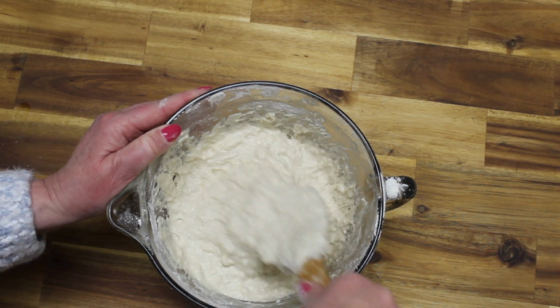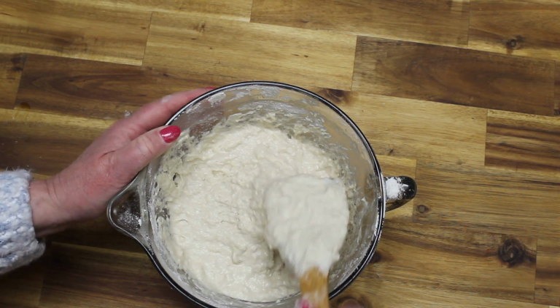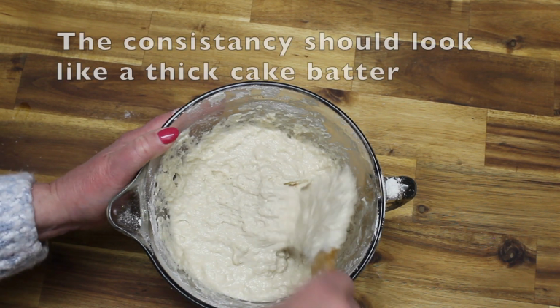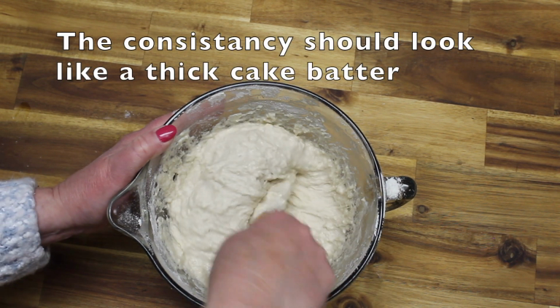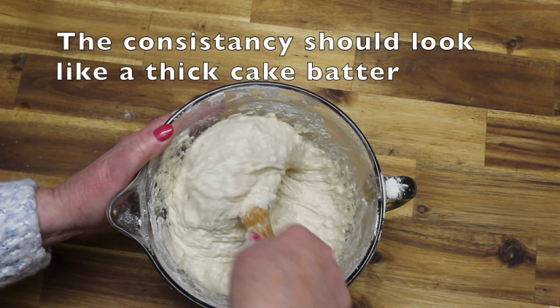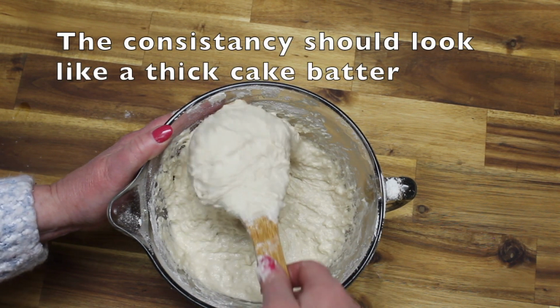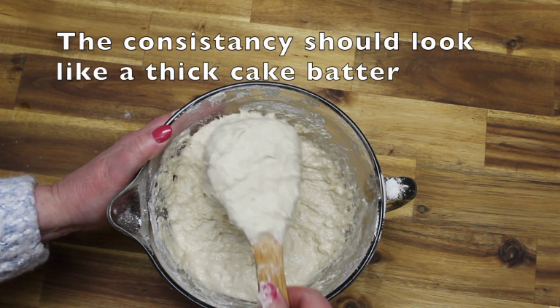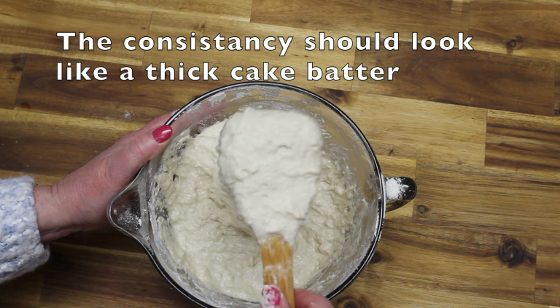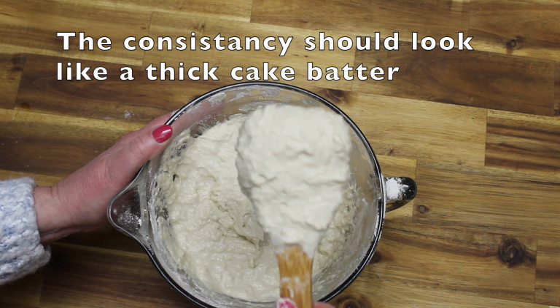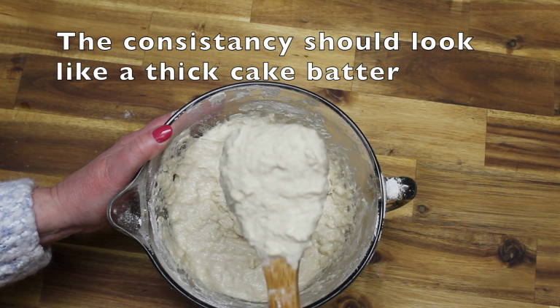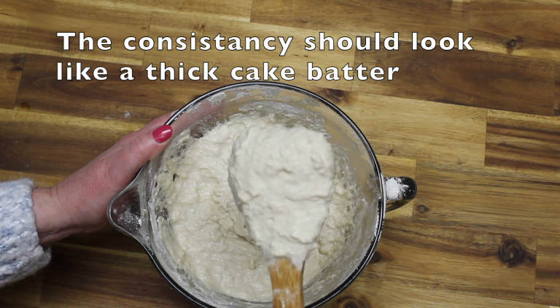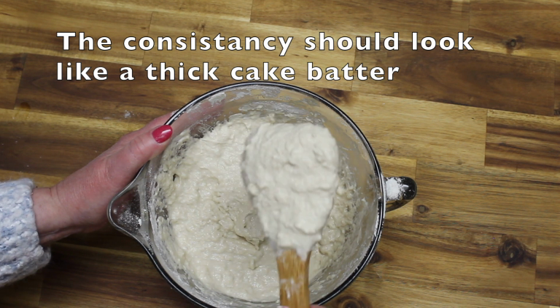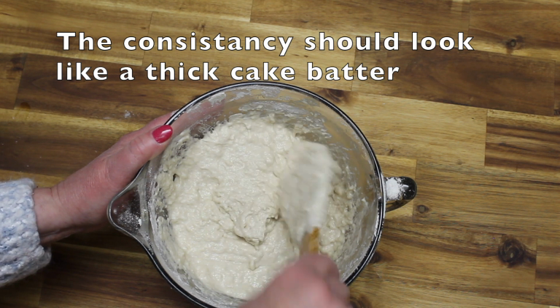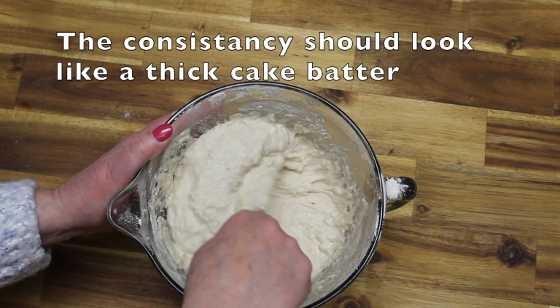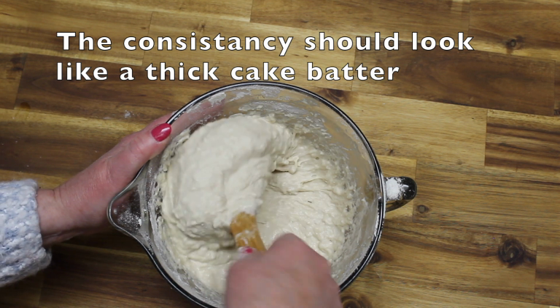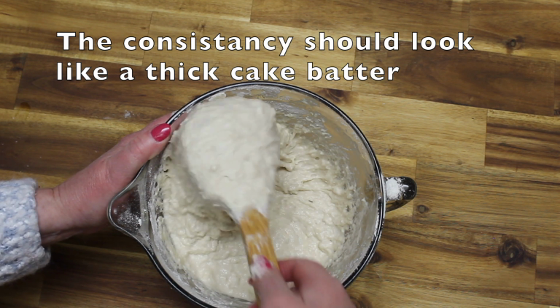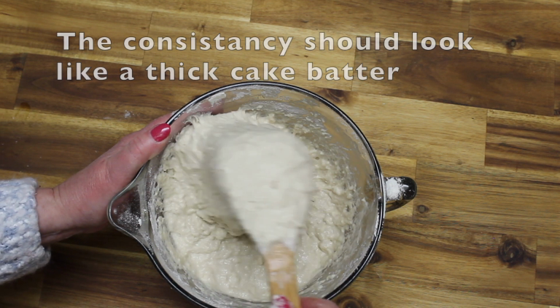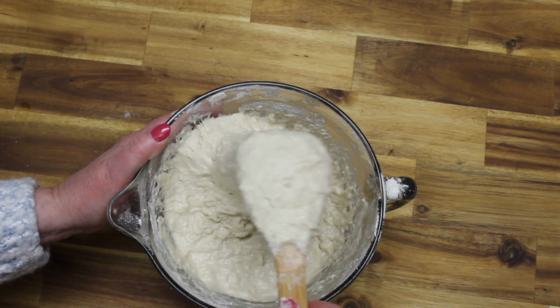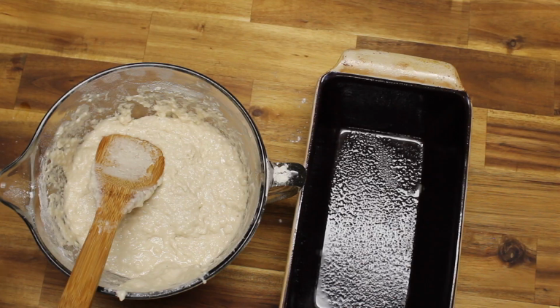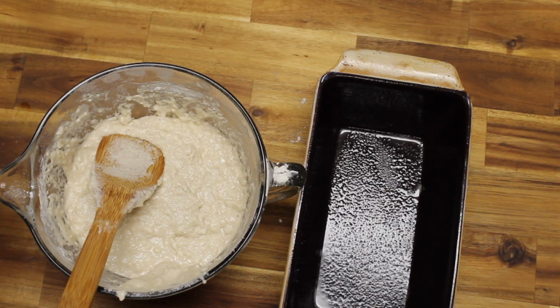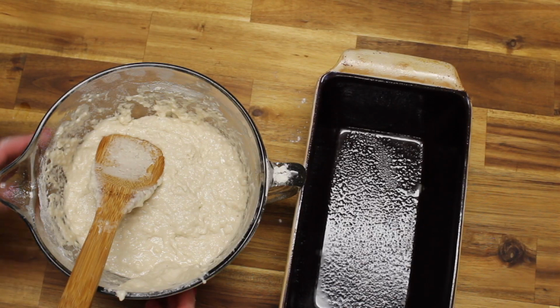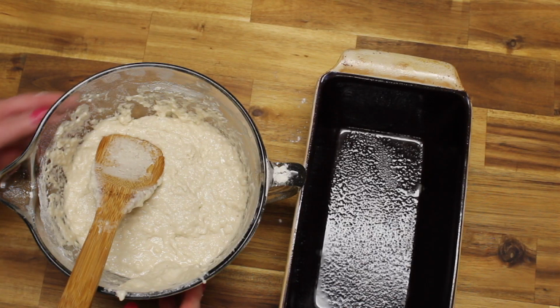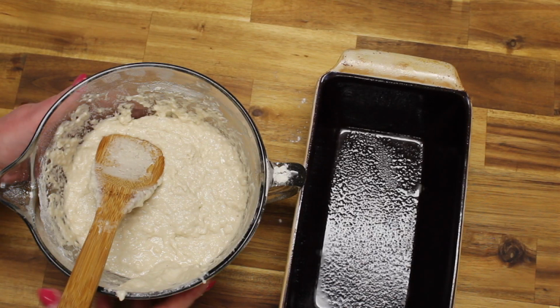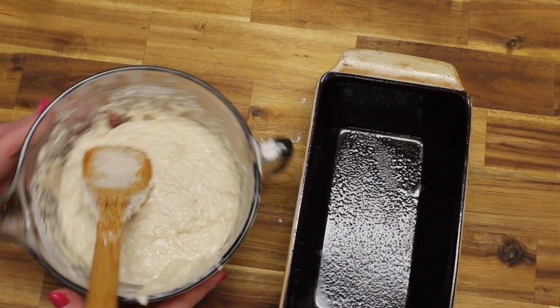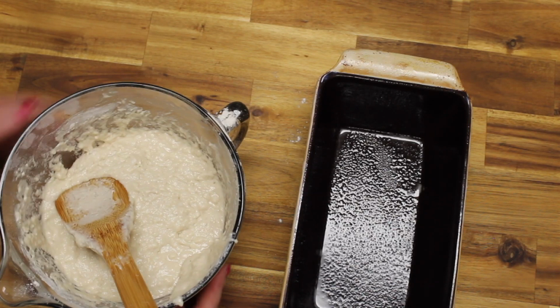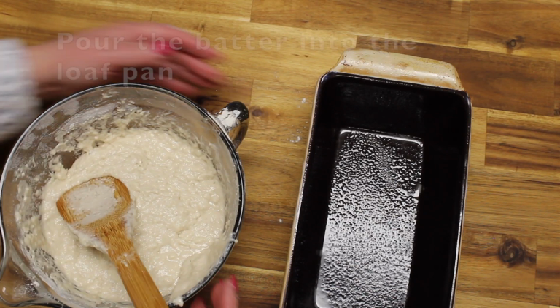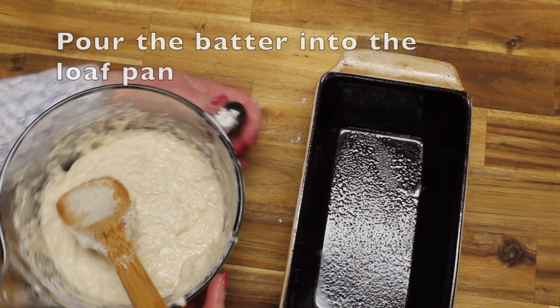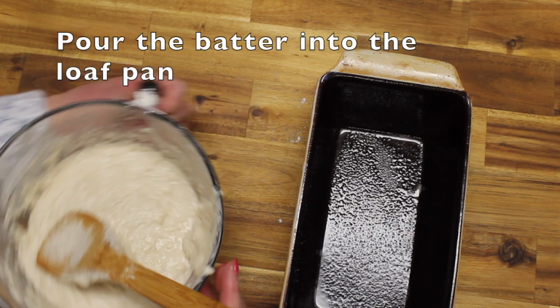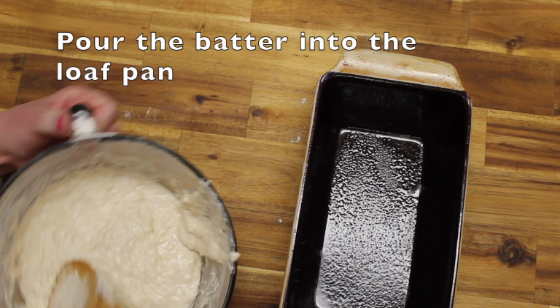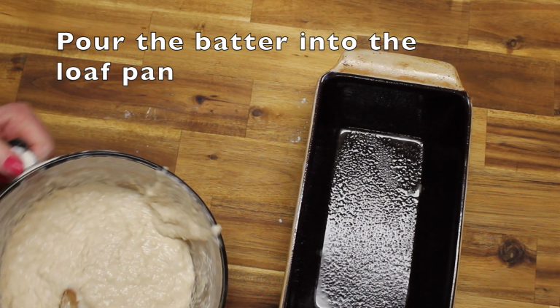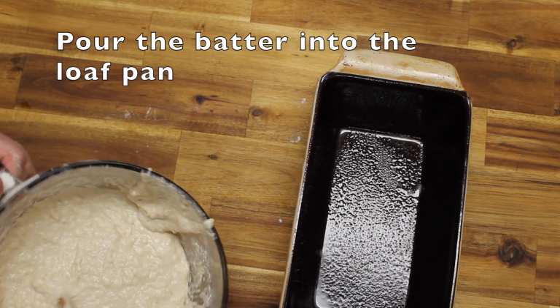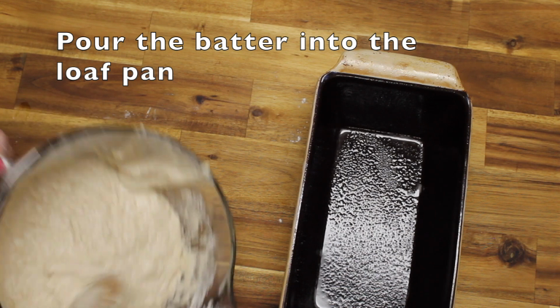You can see the consistency of this batter. Now you'll pour the batter into your loaf pan.